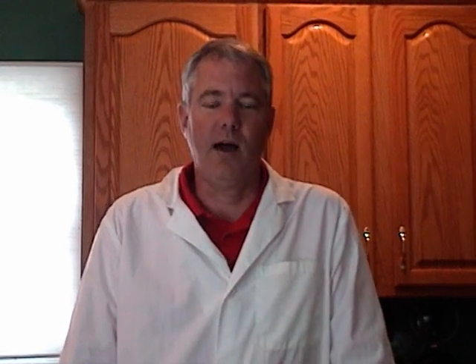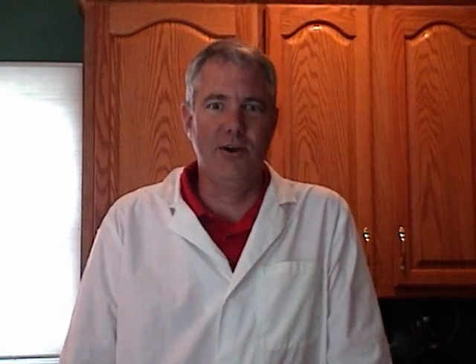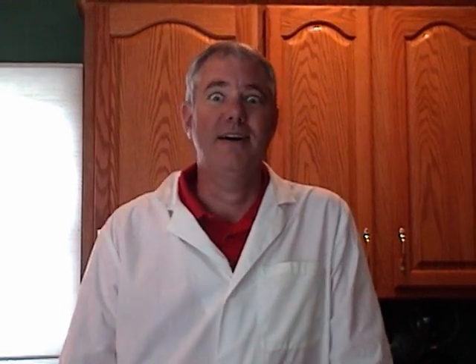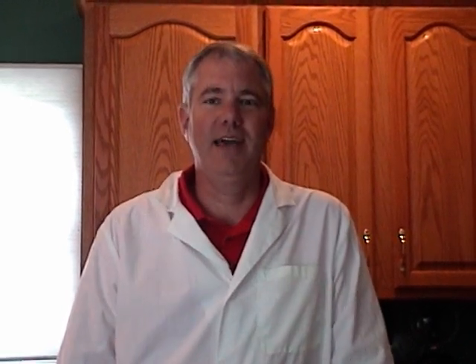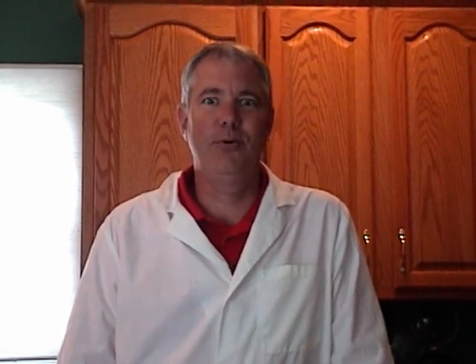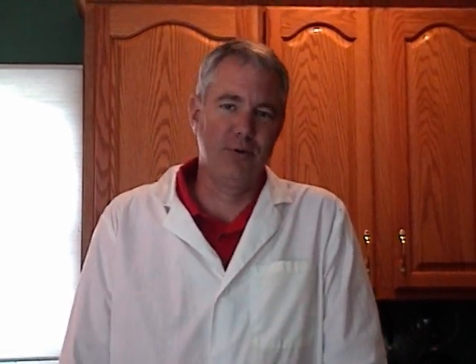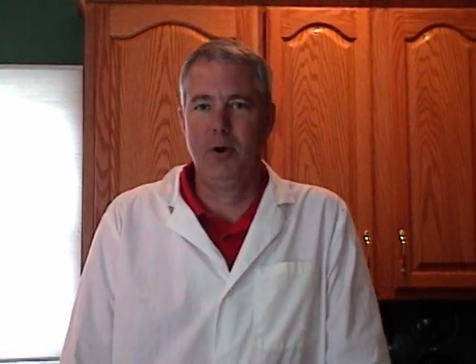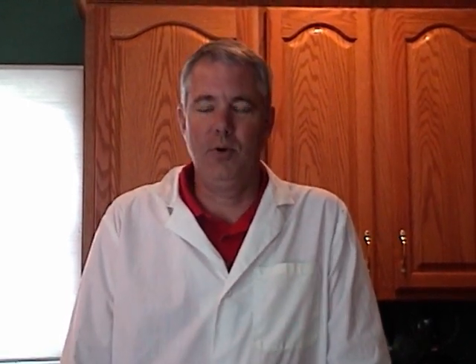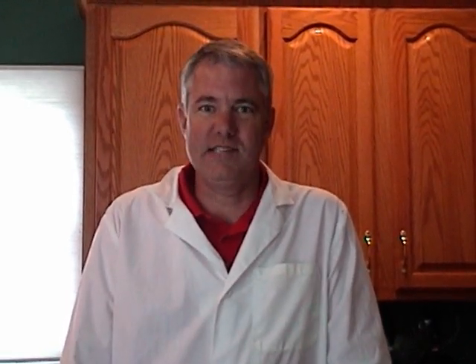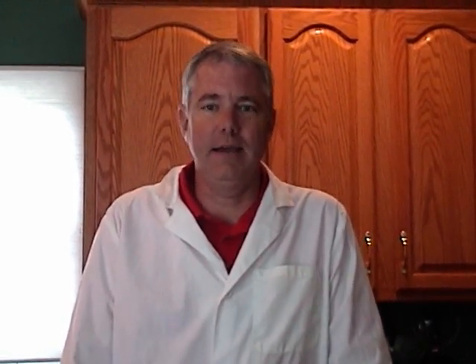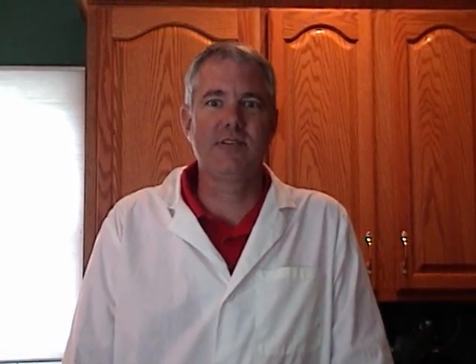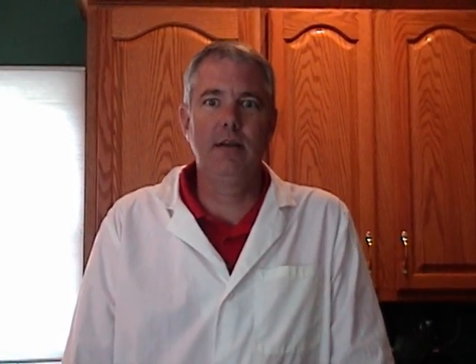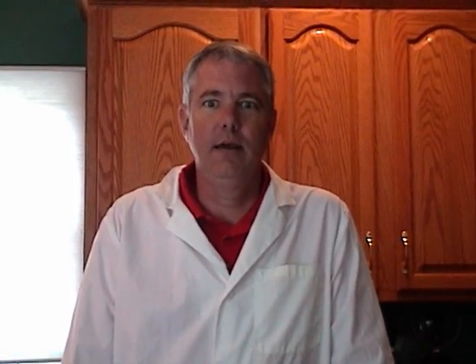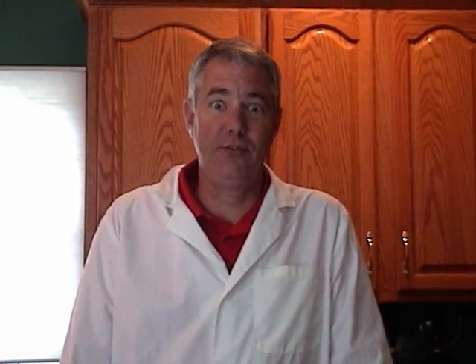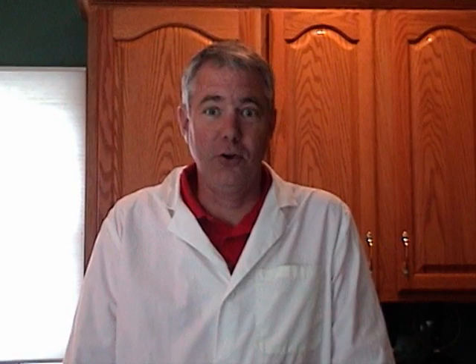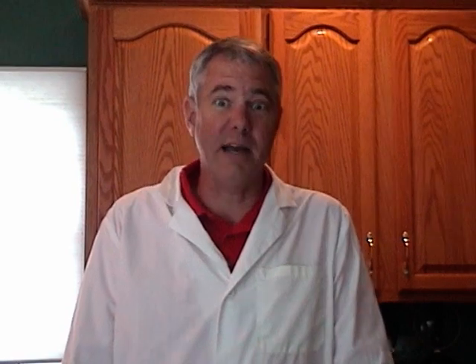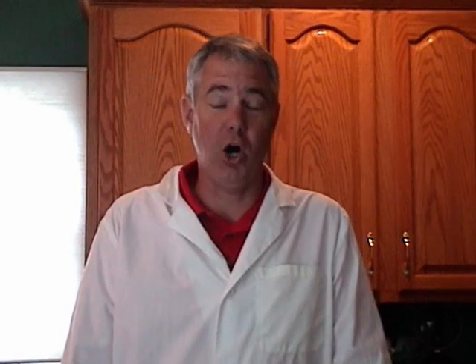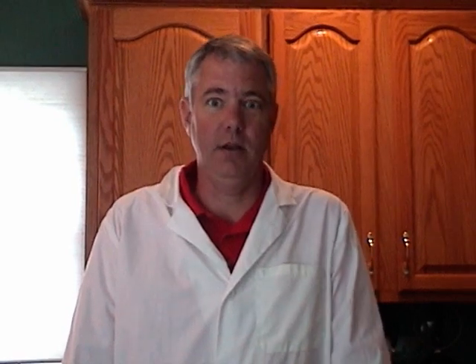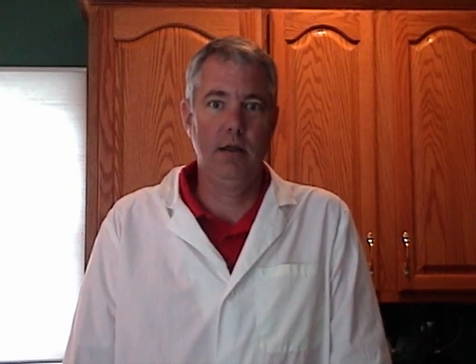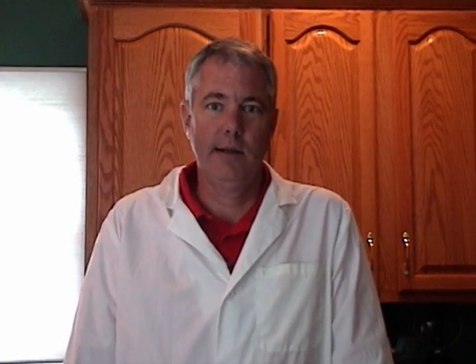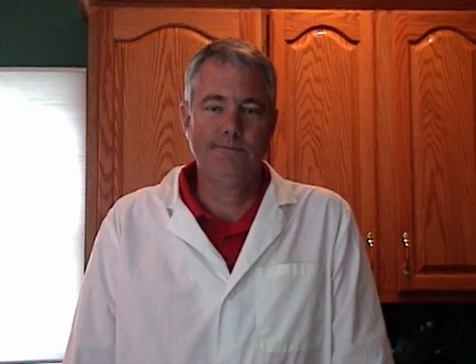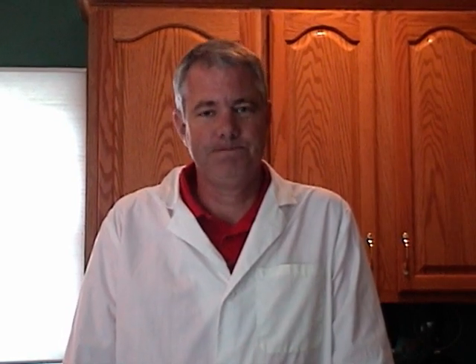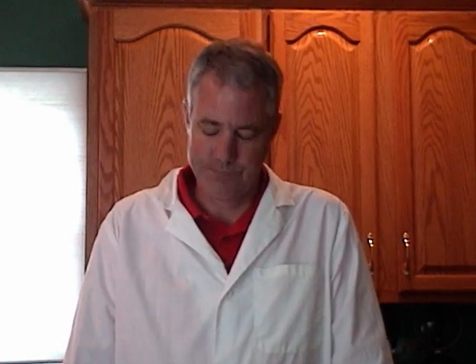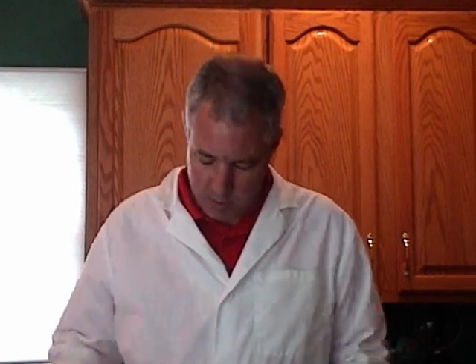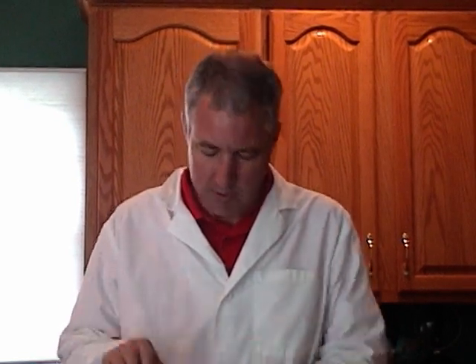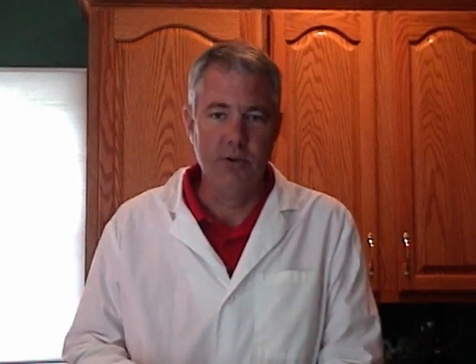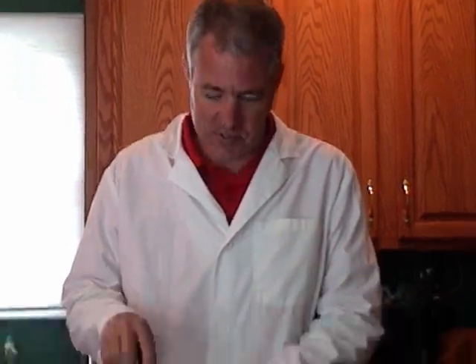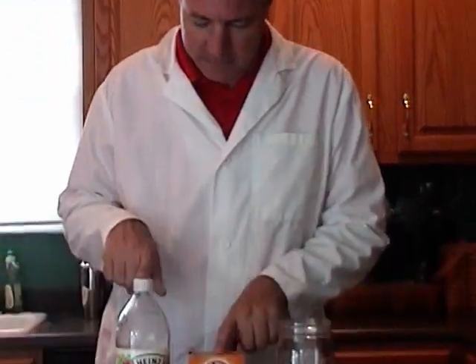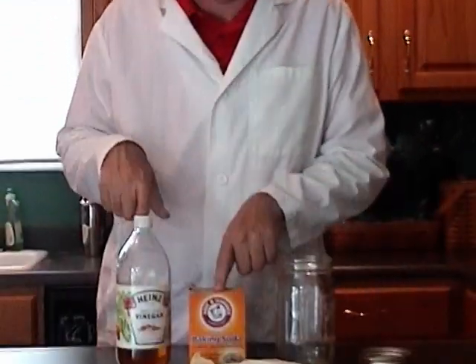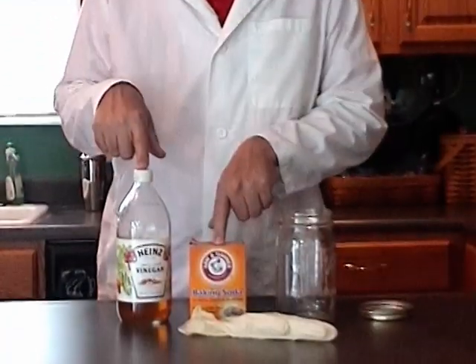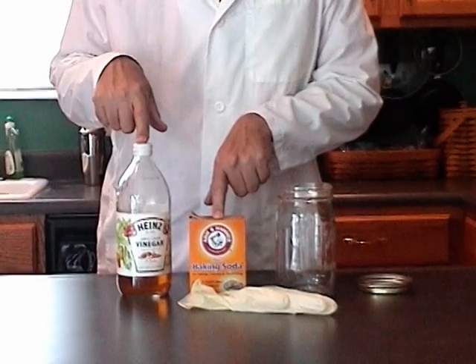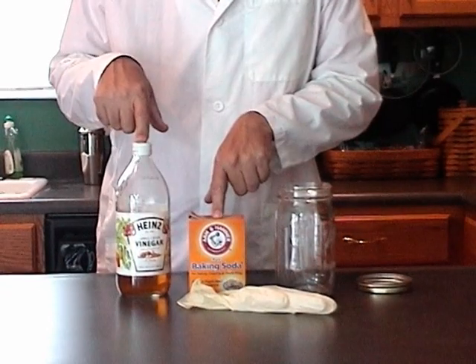Hi there. Today we're going to do an experiment with acetic acid and sodium bicarbonate. It's really just vinegar and baking soda.